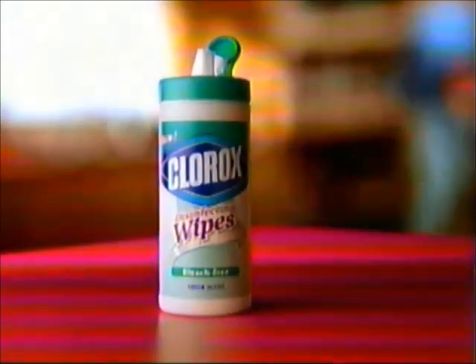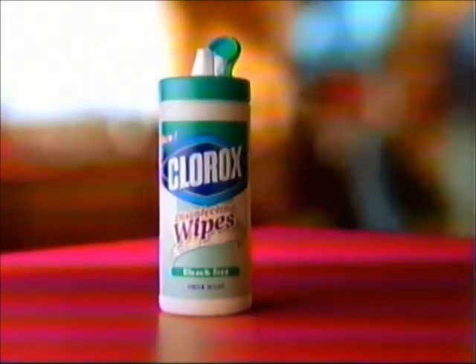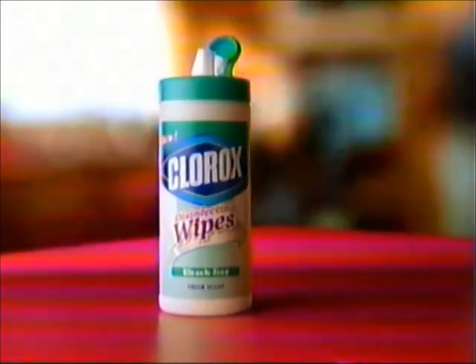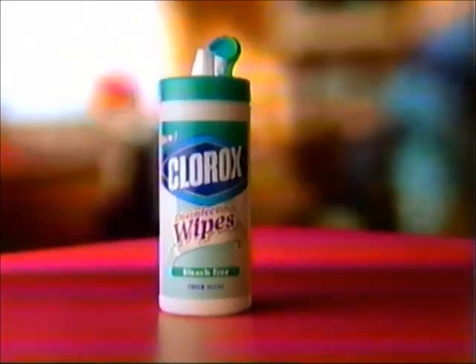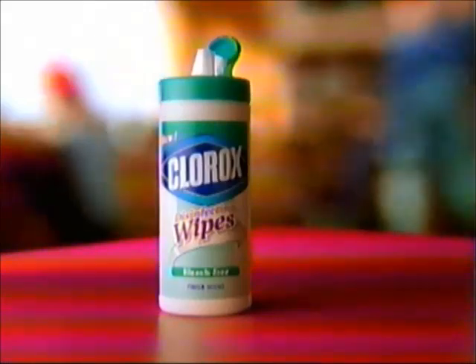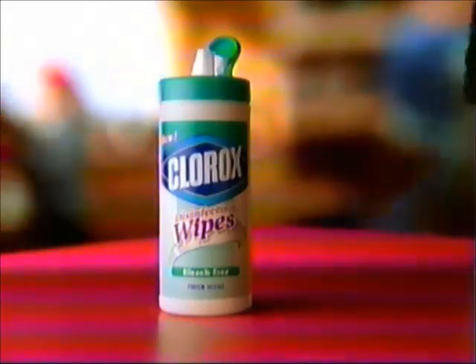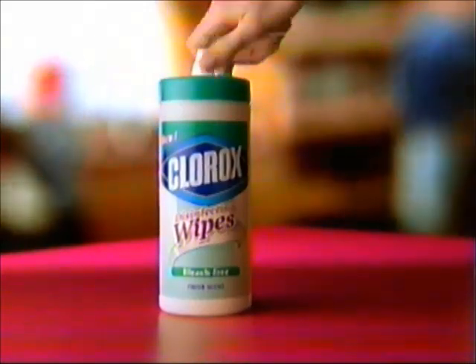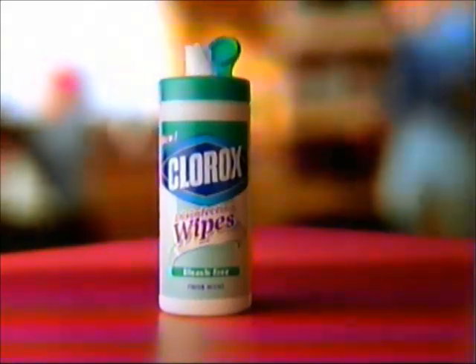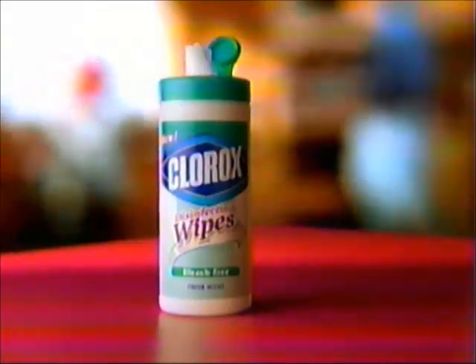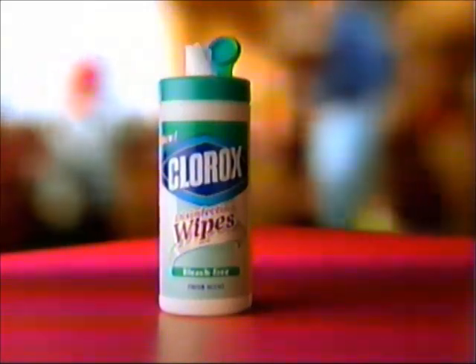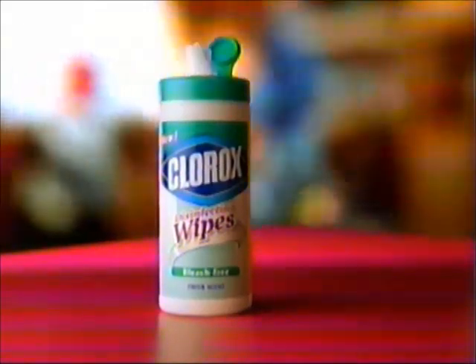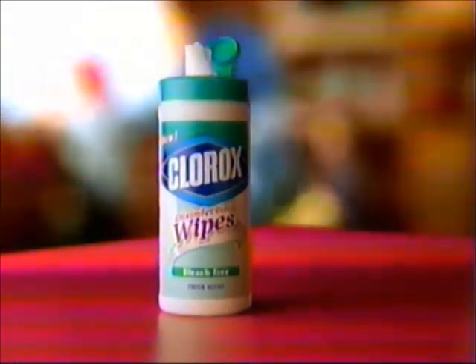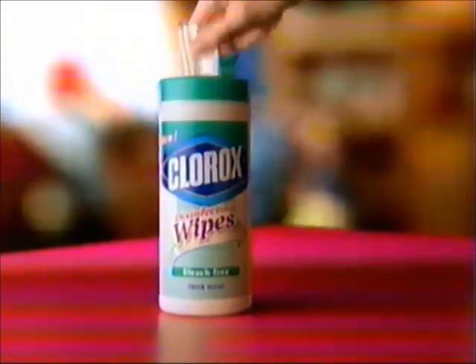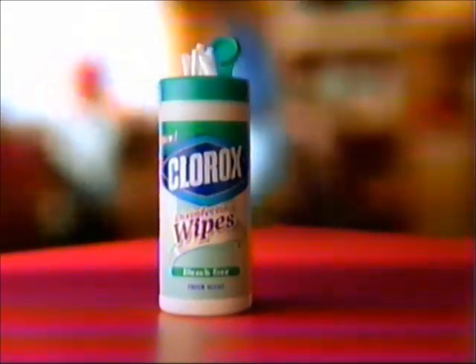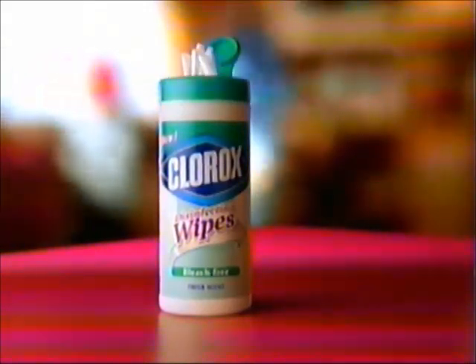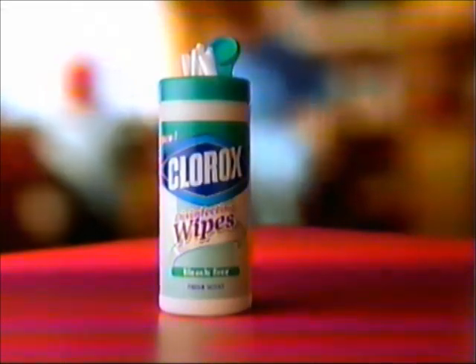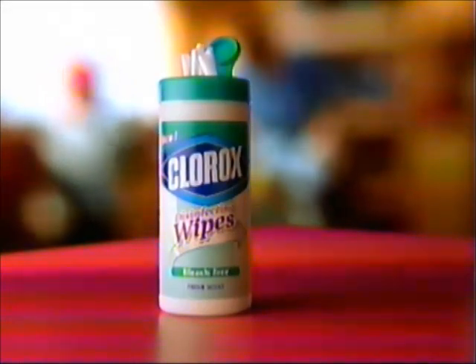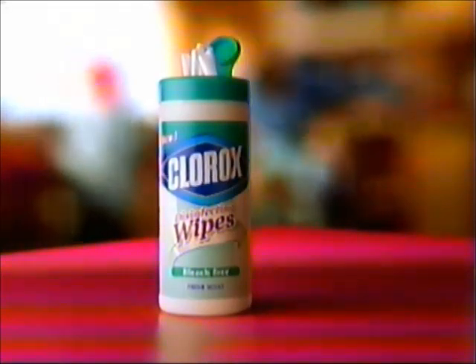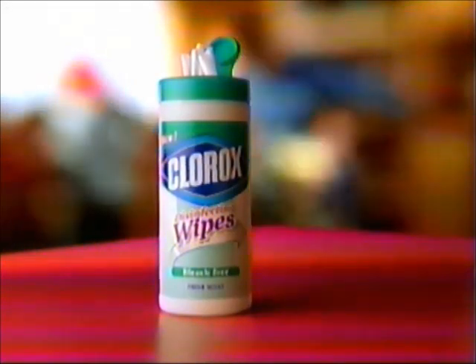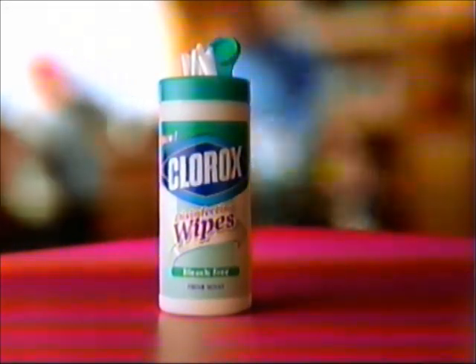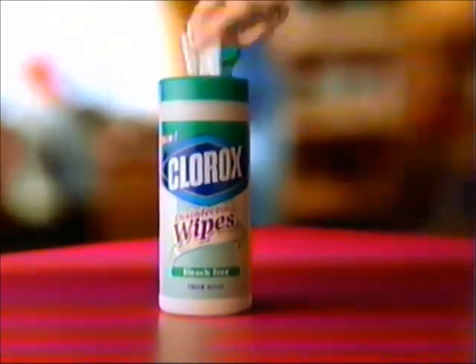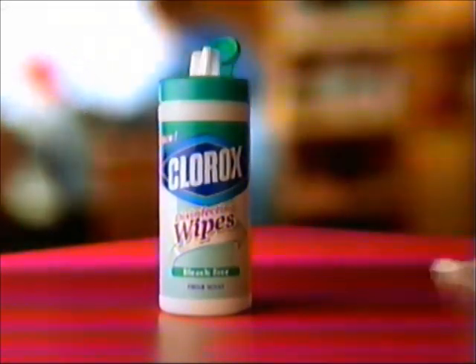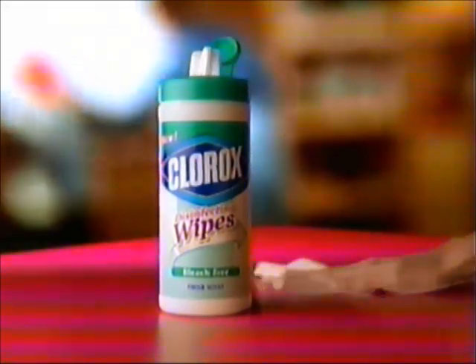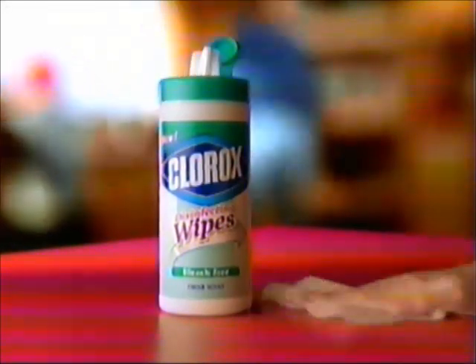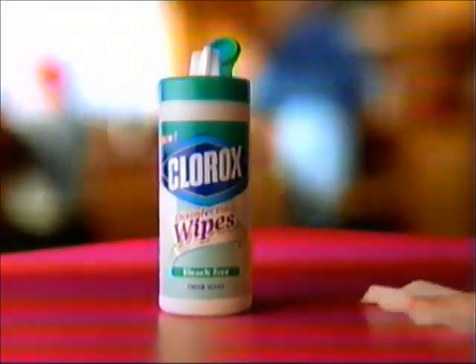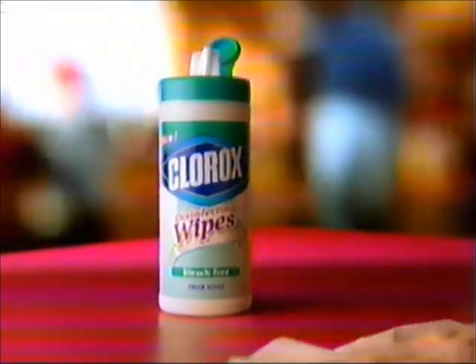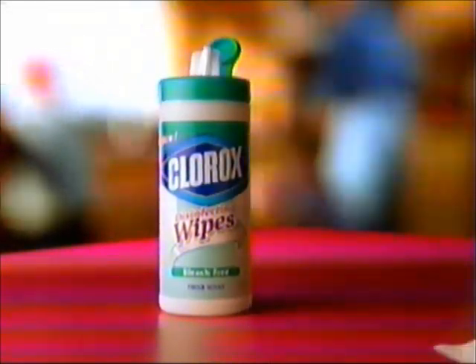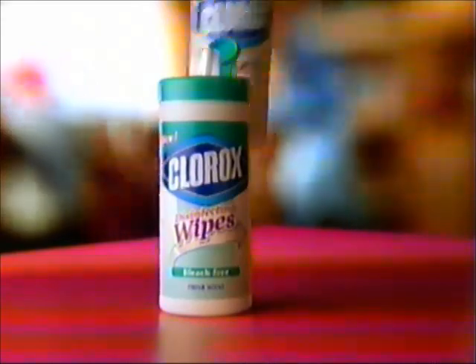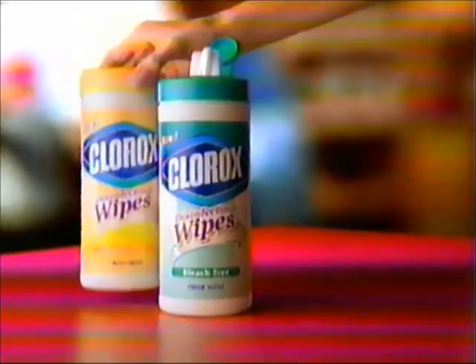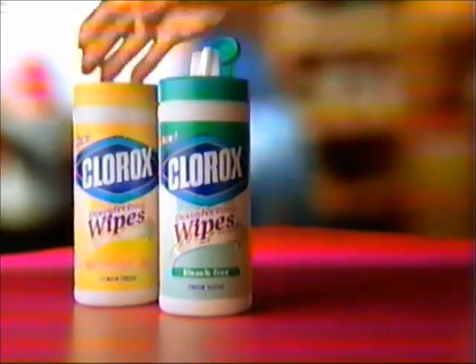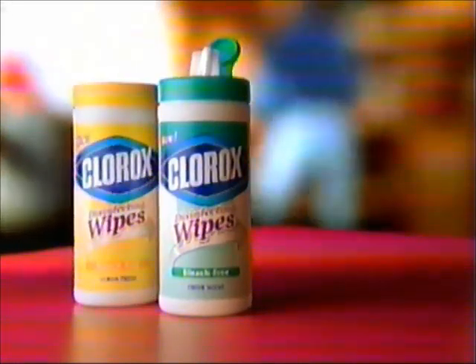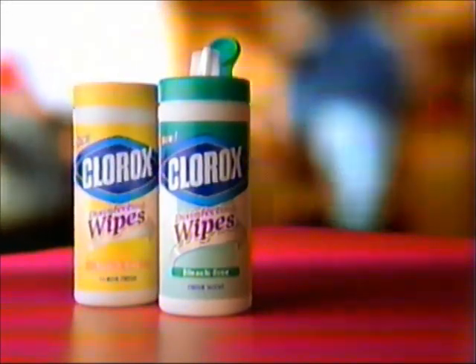Whoa, what was in this trash can? Johnny made a mess in the bathroom. Hey, cool — I'm stuck to the floor. New Clorox Disinfecting Wipes. It's from Clorox, so it's more than clean.